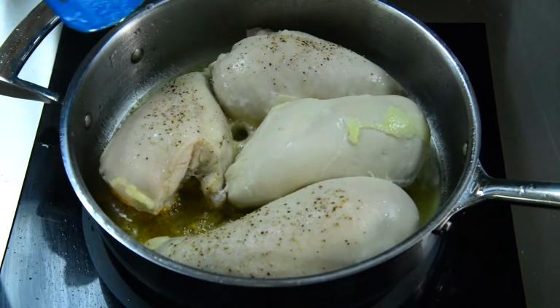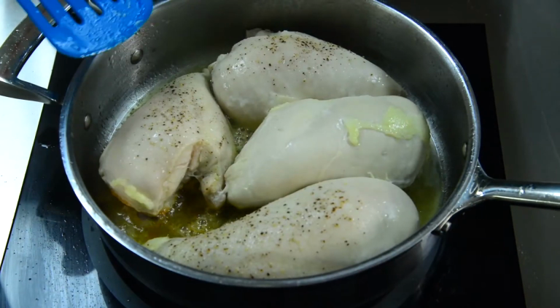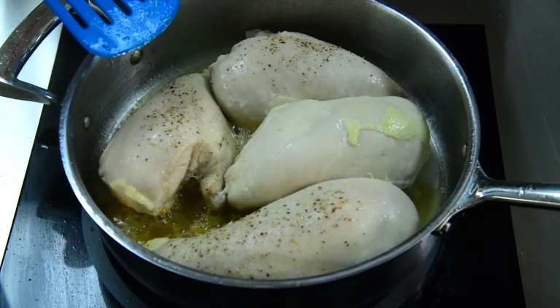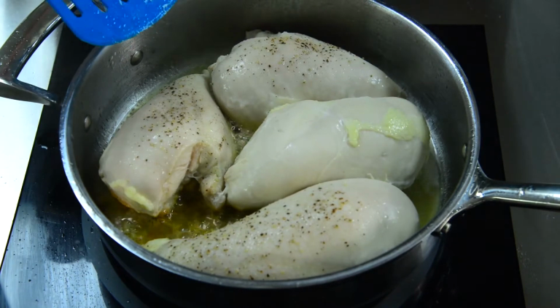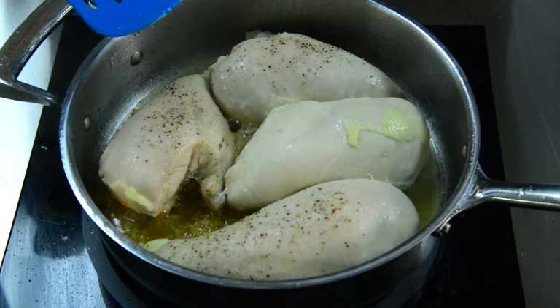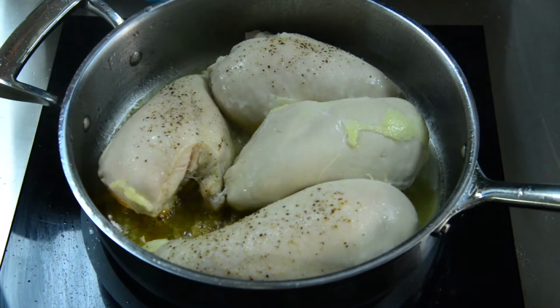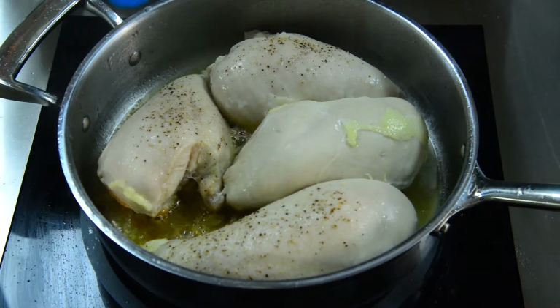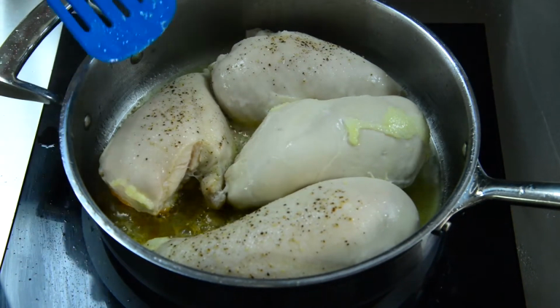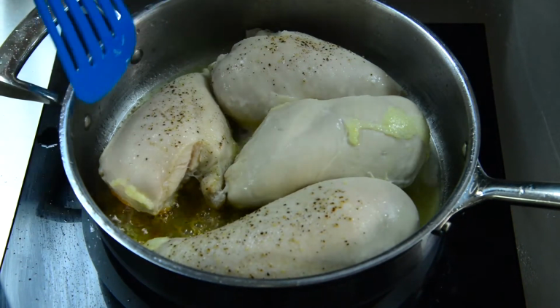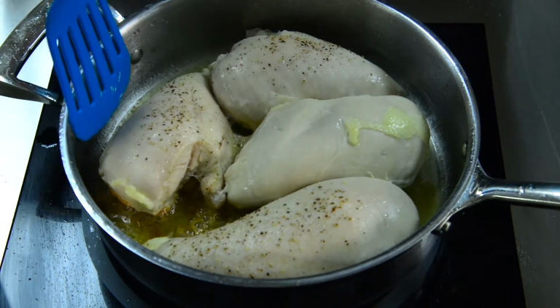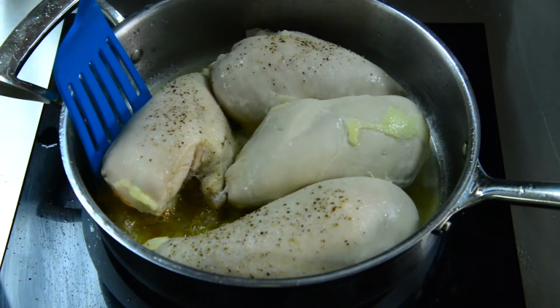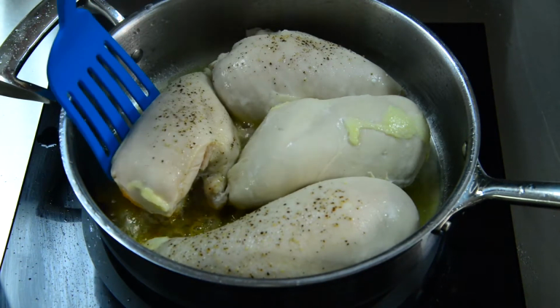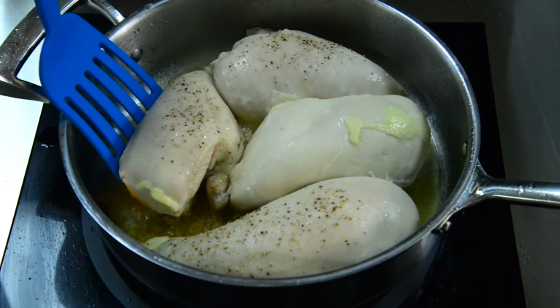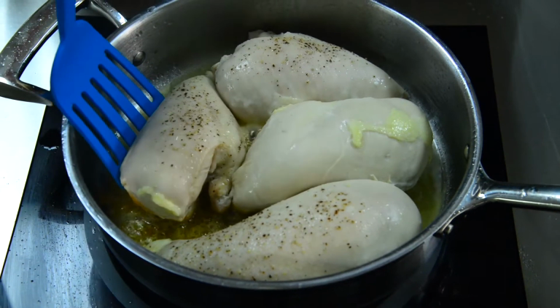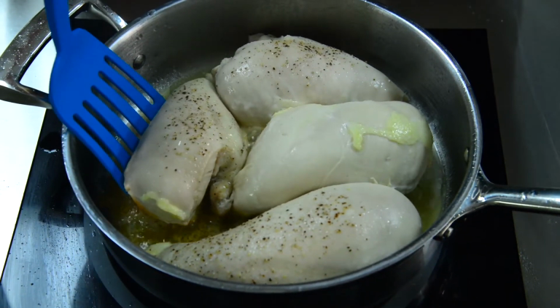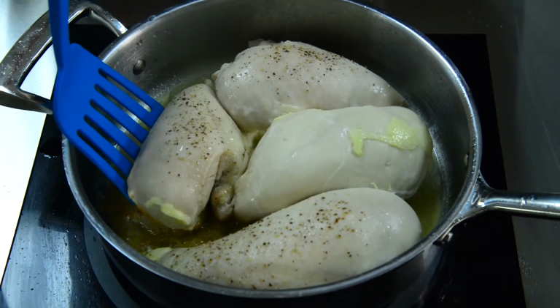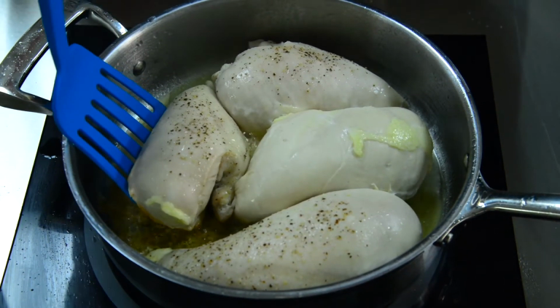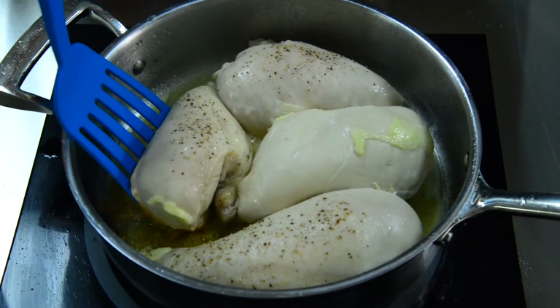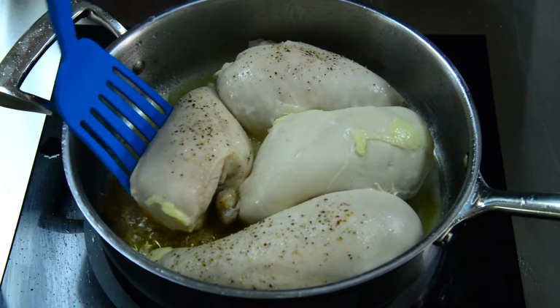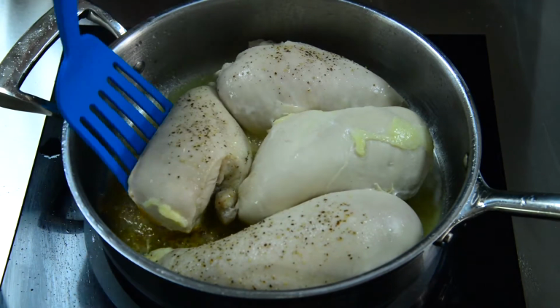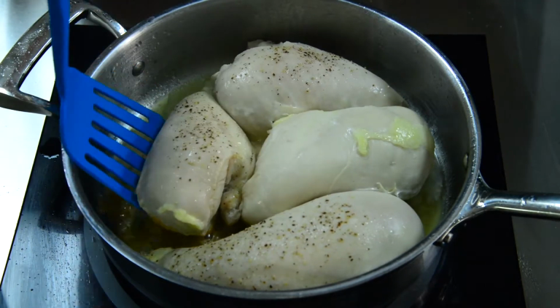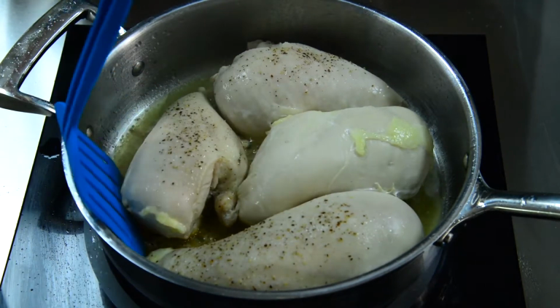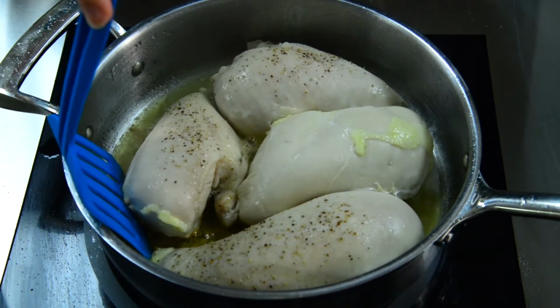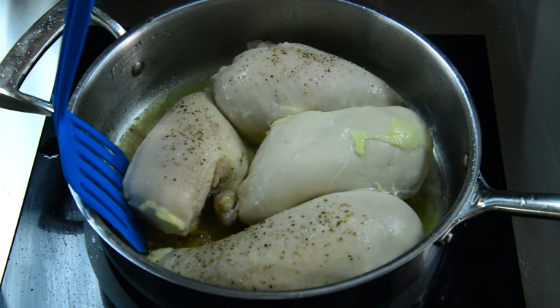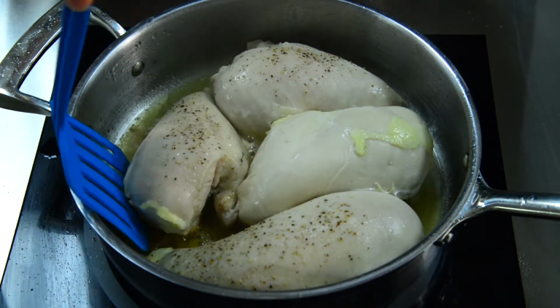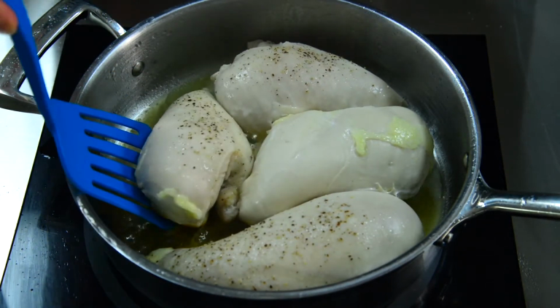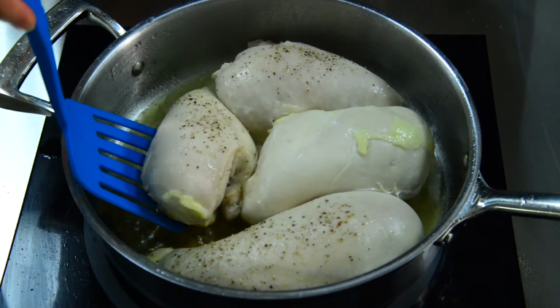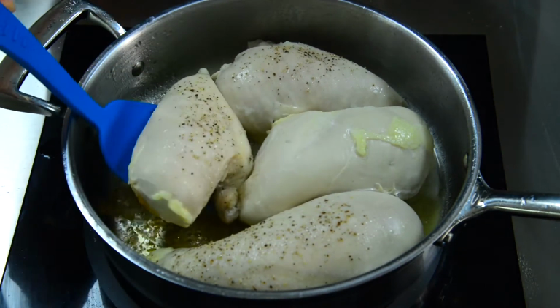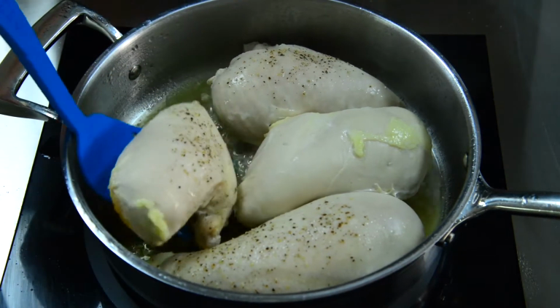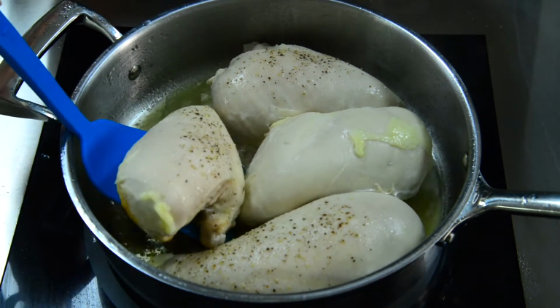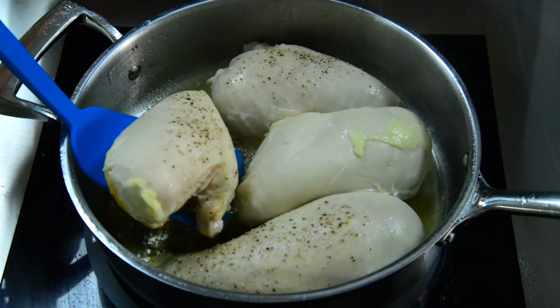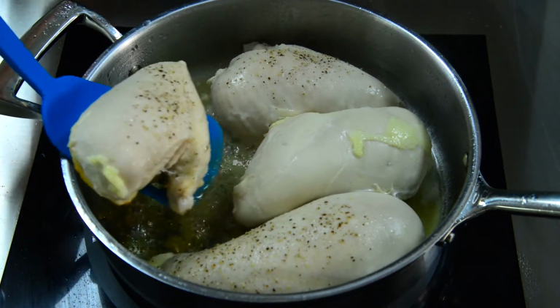After it's cooked on one side for about 13 minutes — it can range 13 to 16 minutes — go ahead and flip each chicken breast over and cook for an additional 13 to 16 minutes.